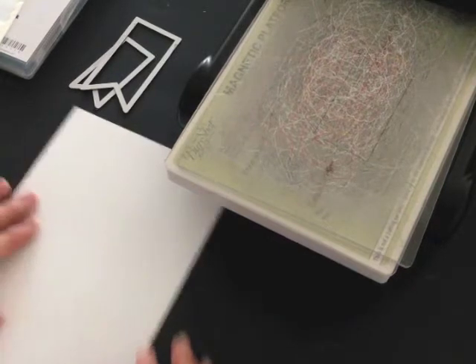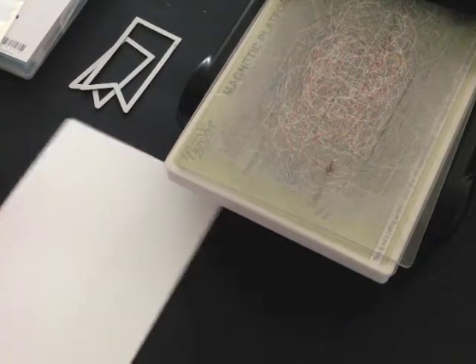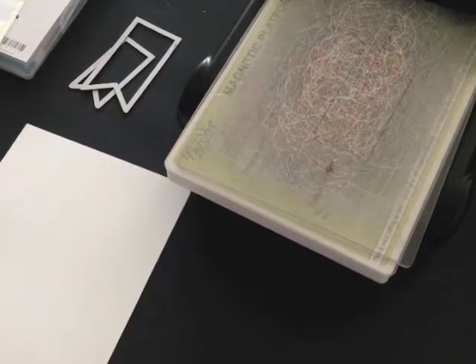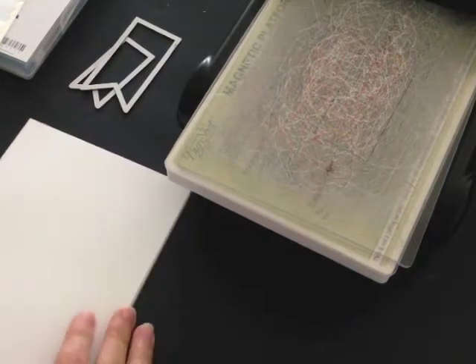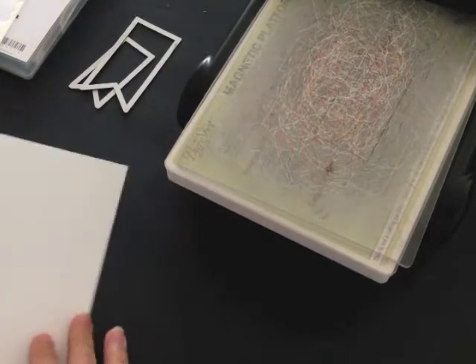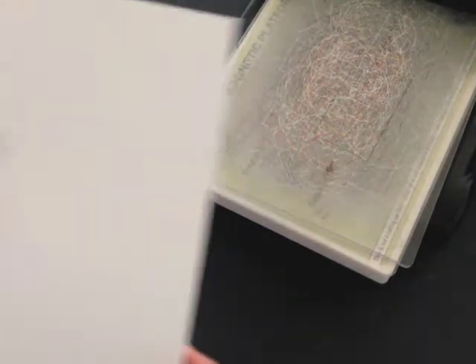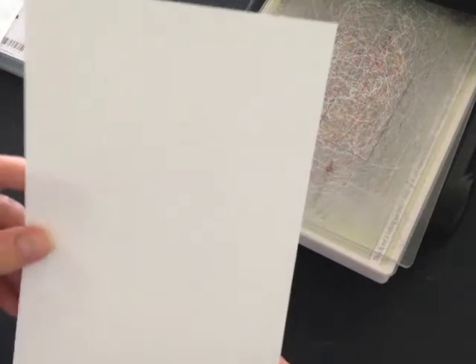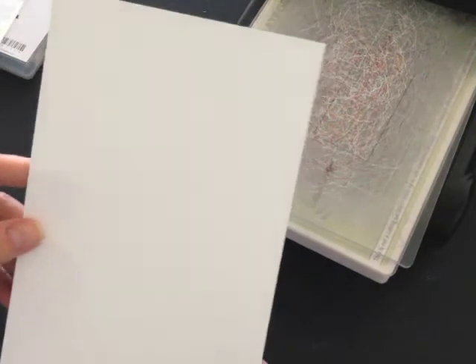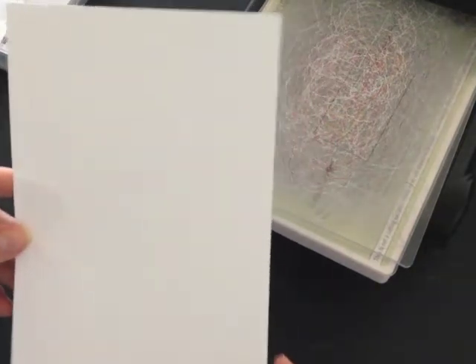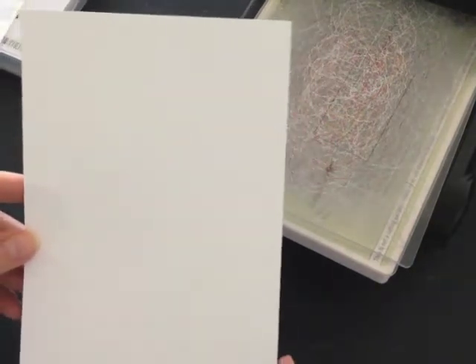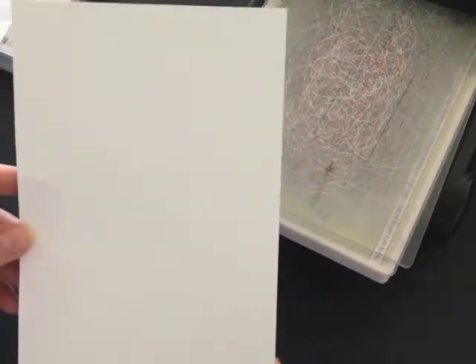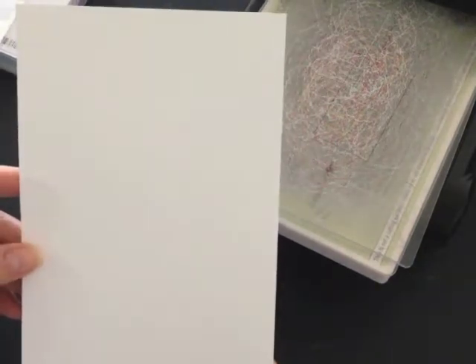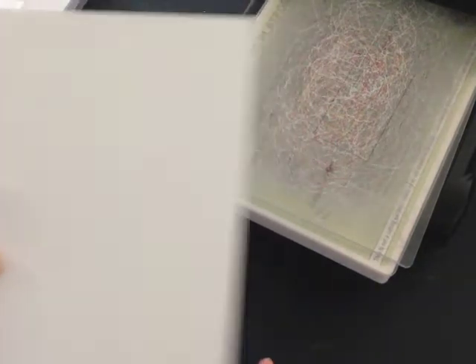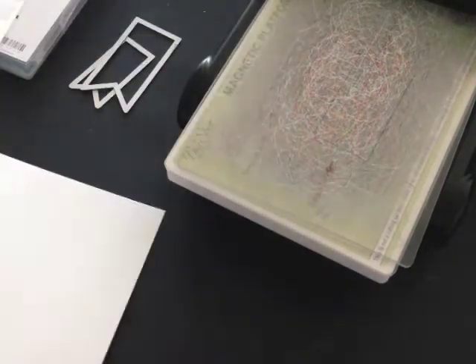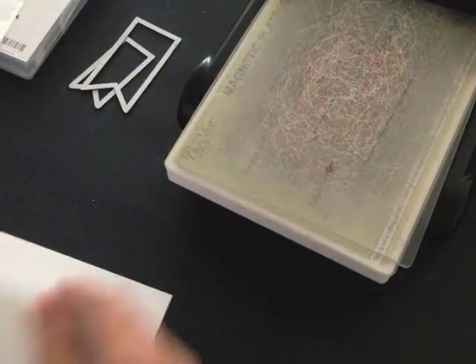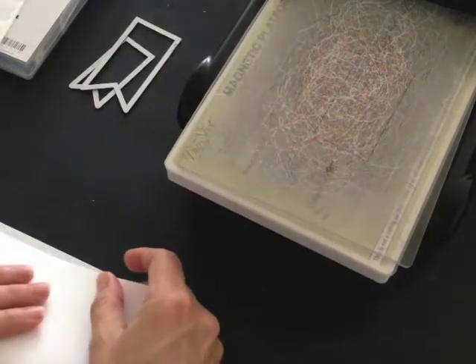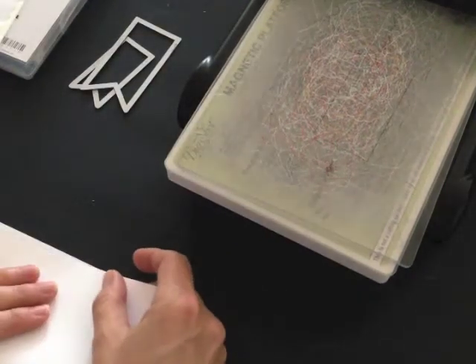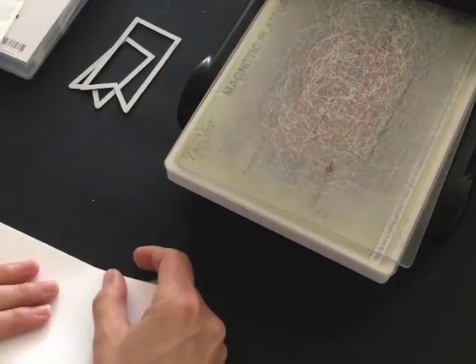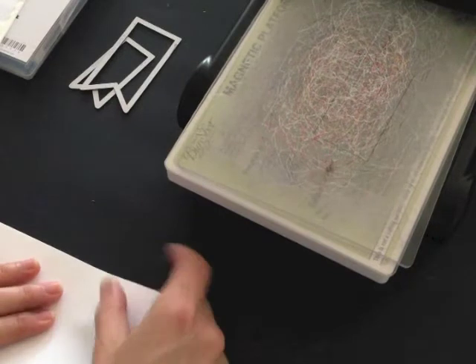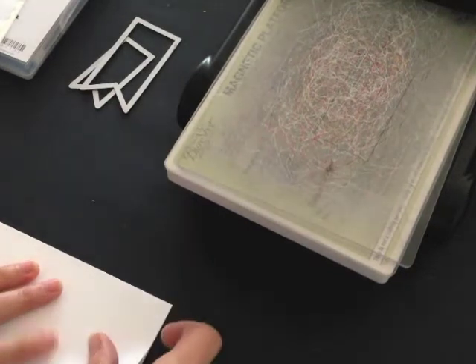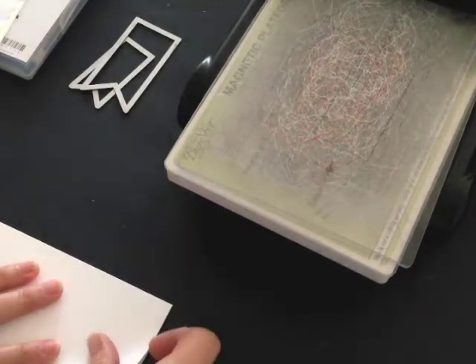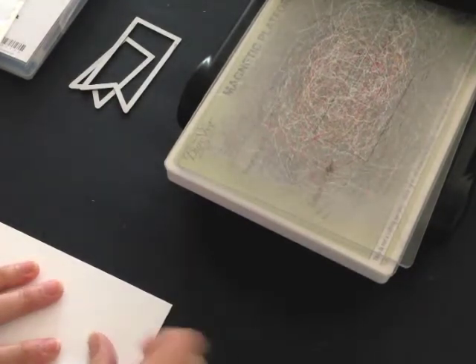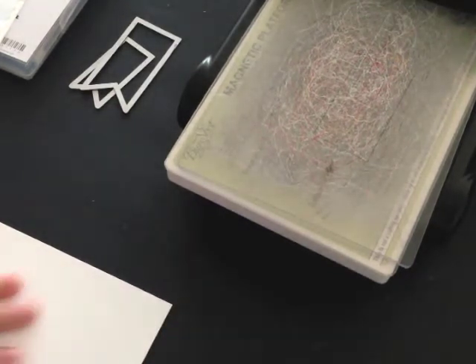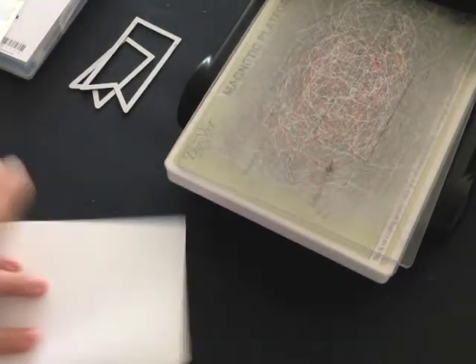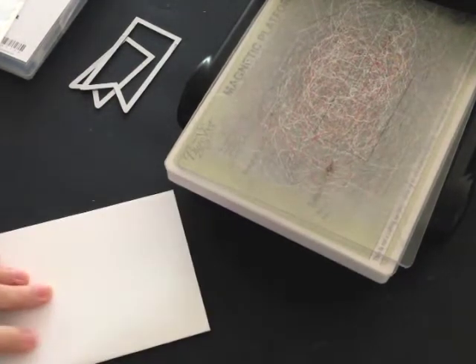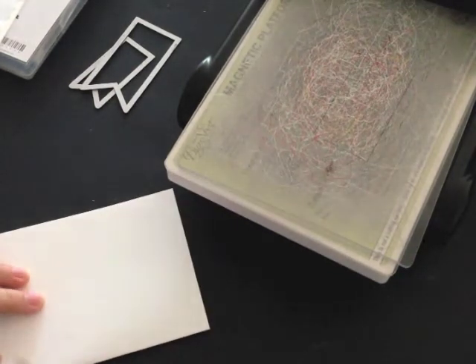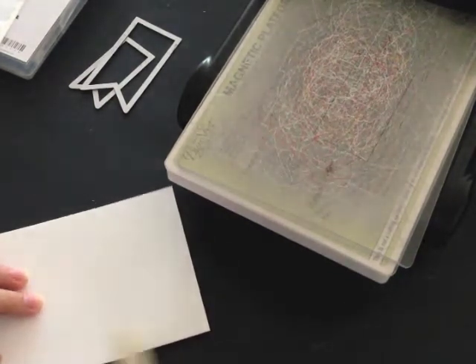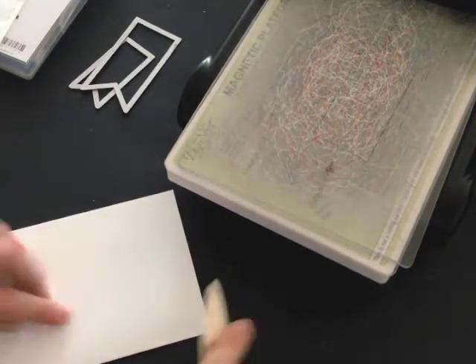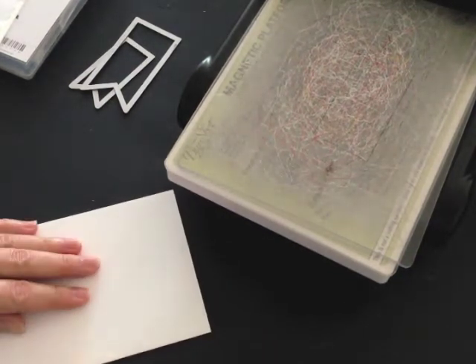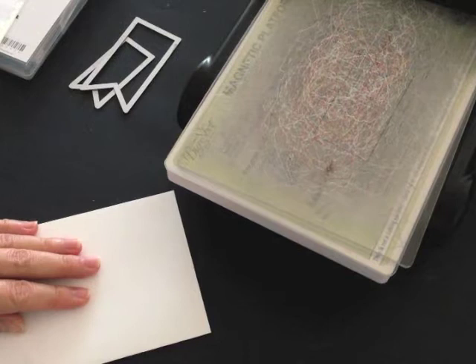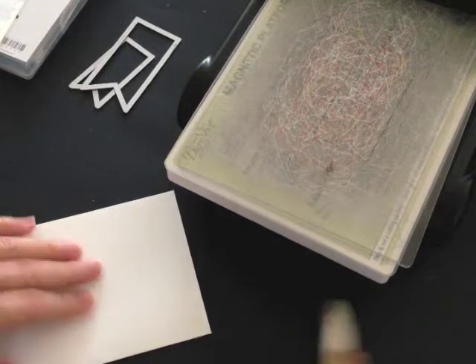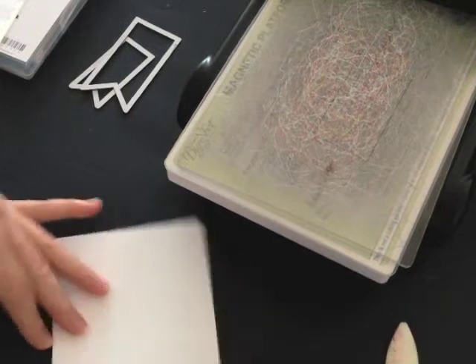The card base is going to be whisper white and I've cut it eight and a half by five and a half. I'm going to create a crease at the four and a quarter mark and that's going to be the front of my card.